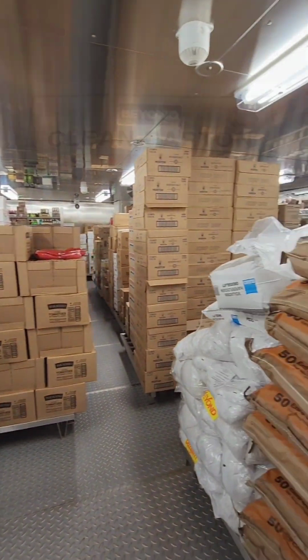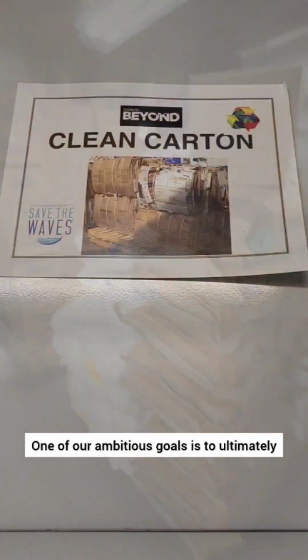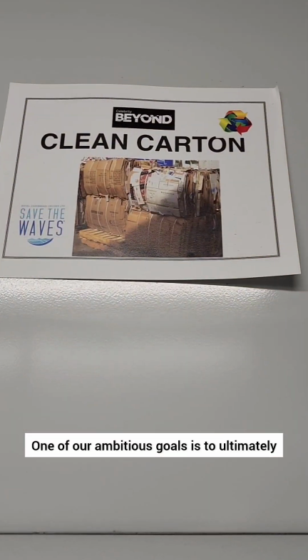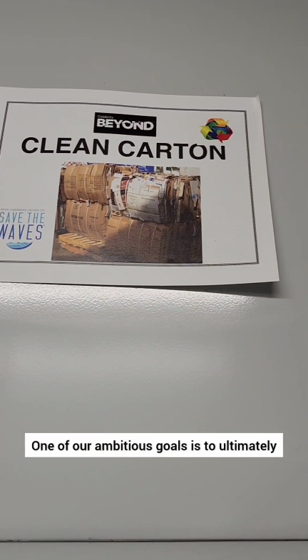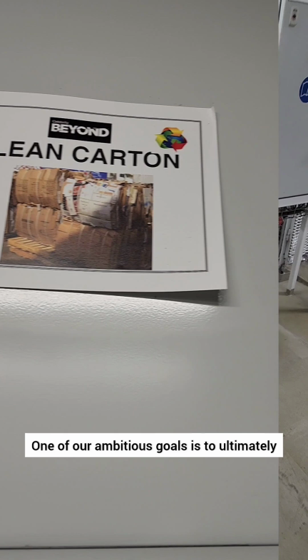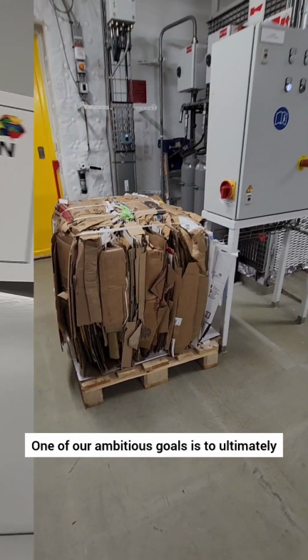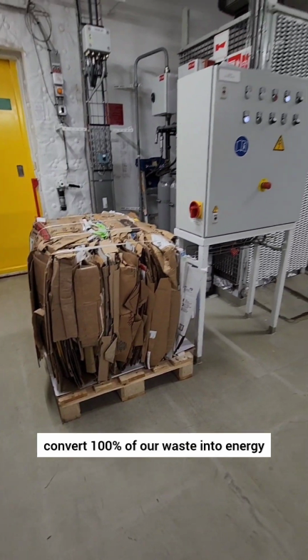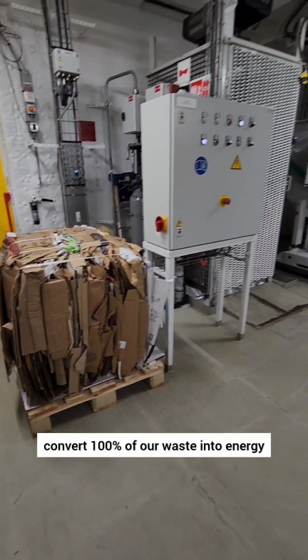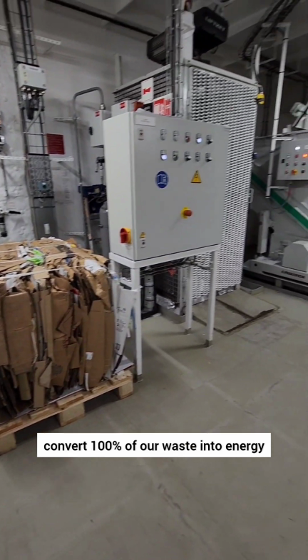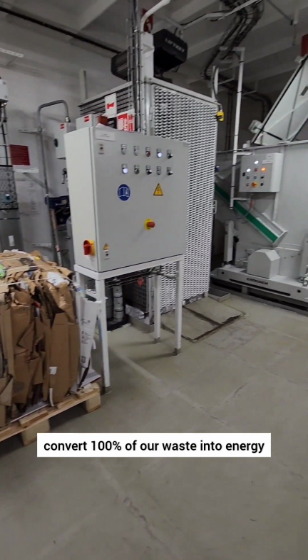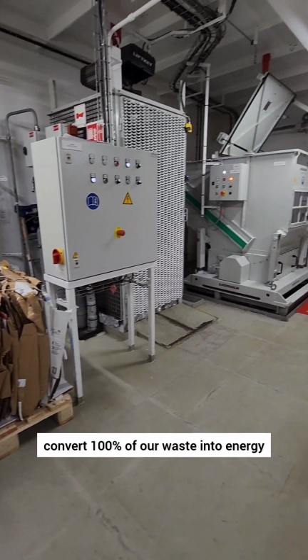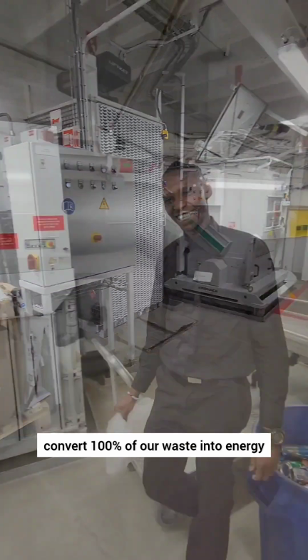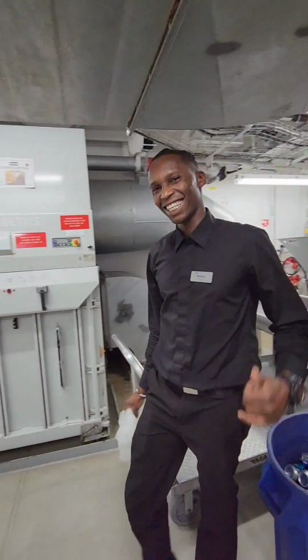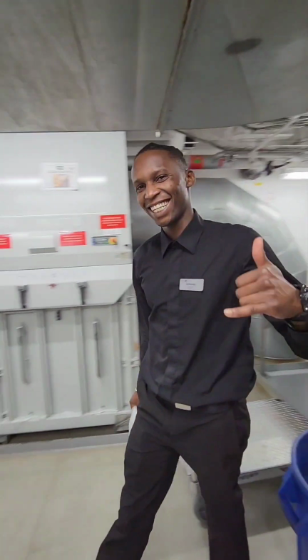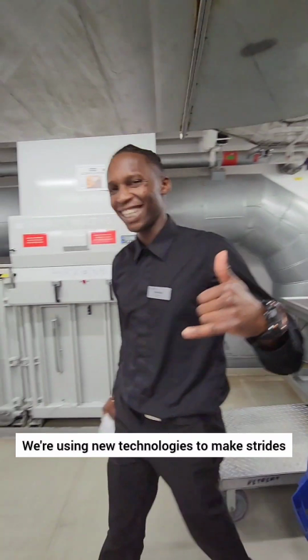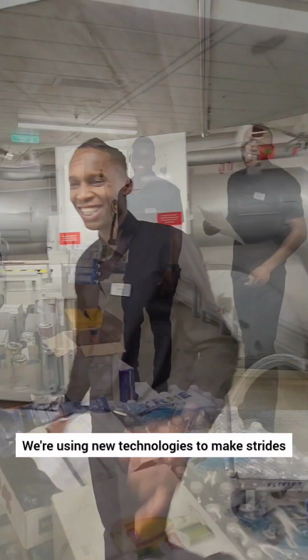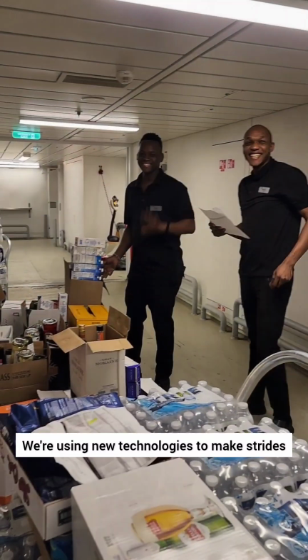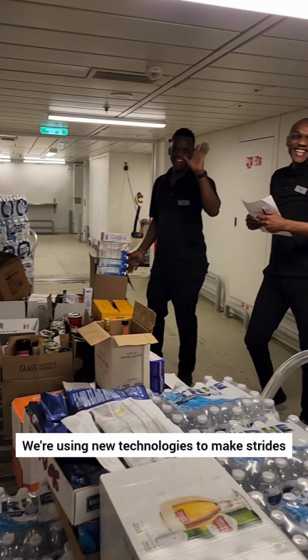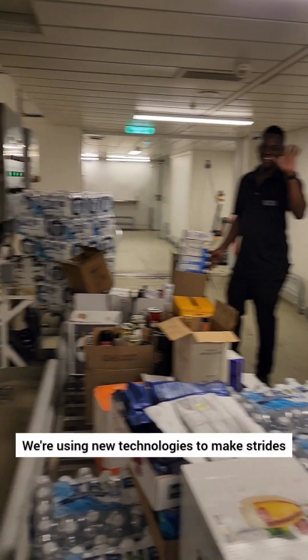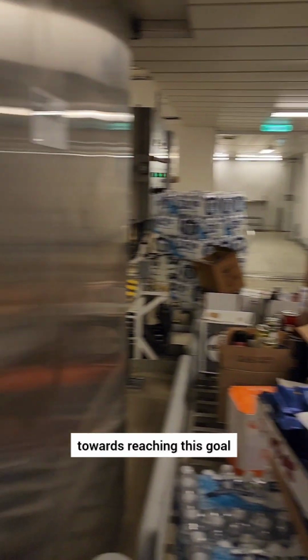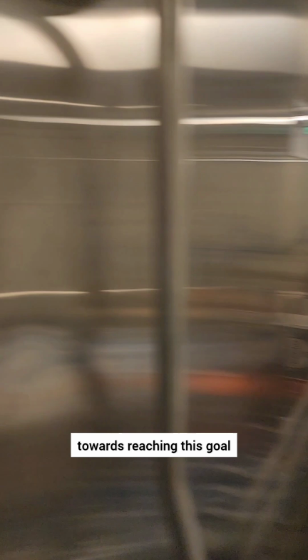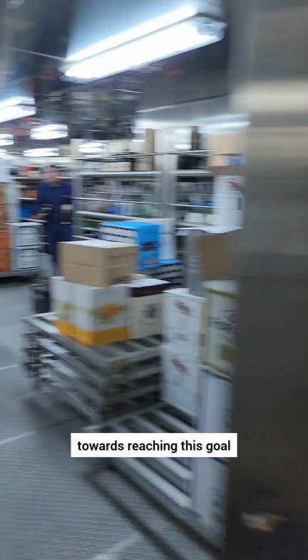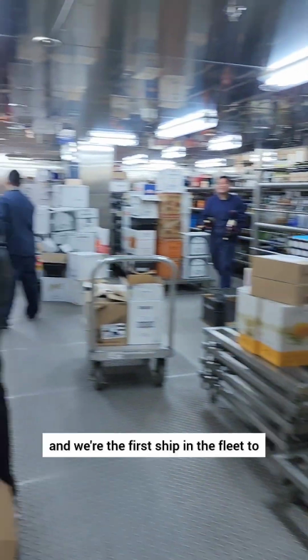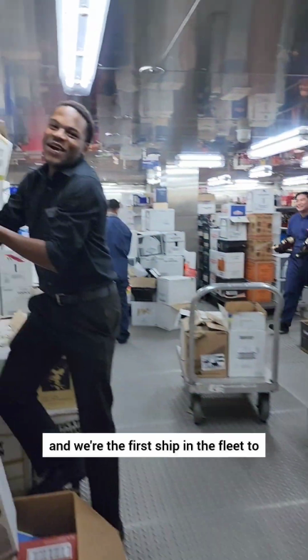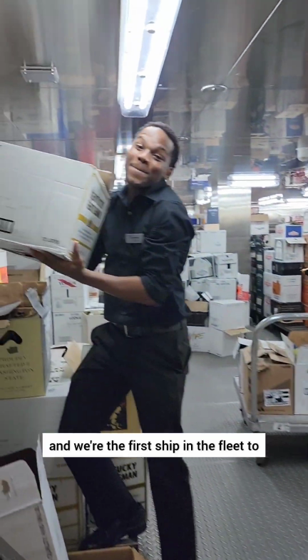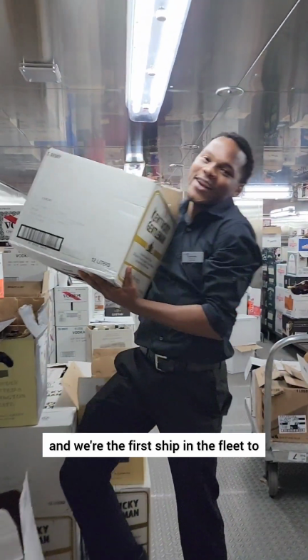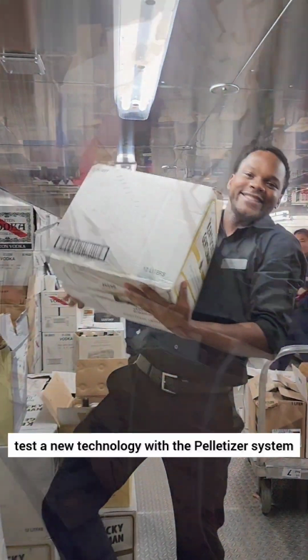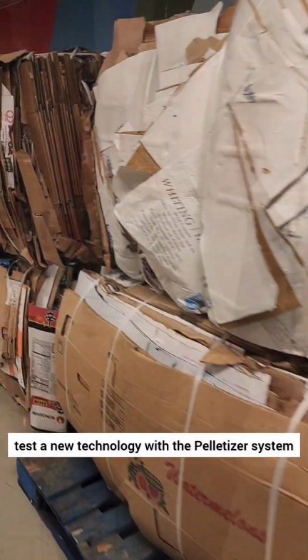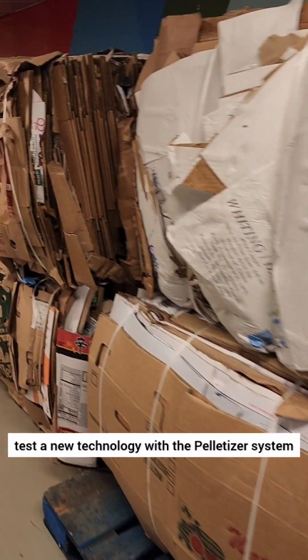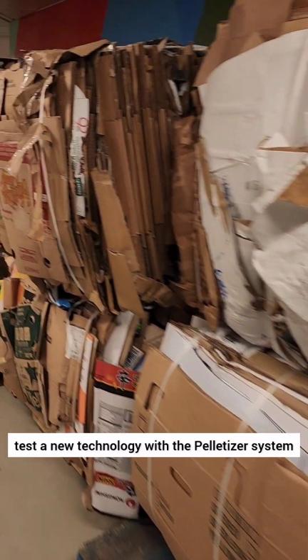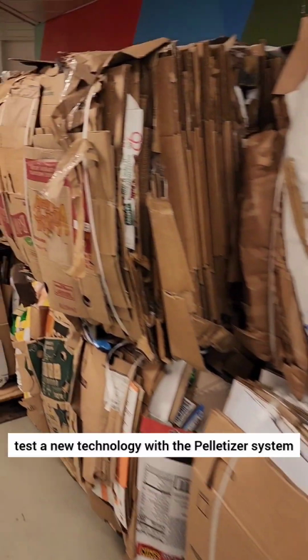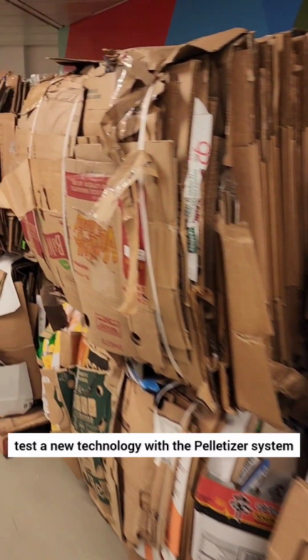One of our ambitious goals is to ultimately convert 100% of our waste into energy. We're using new technologies to make strides towards reaching this goal, and we're the first ship in the fleet to test a new technology with the Pelletizer system.